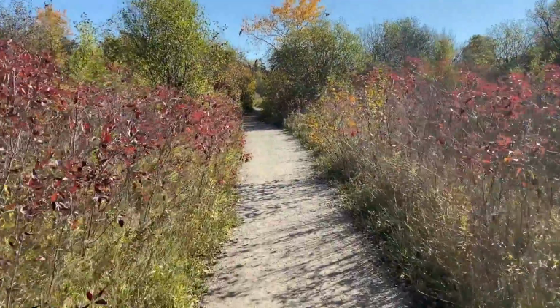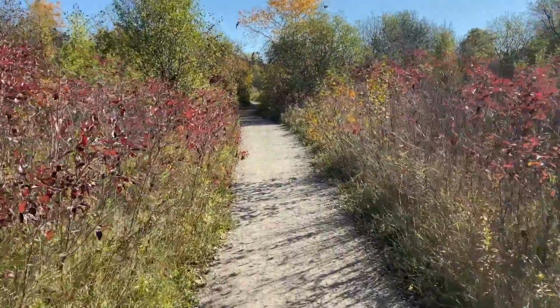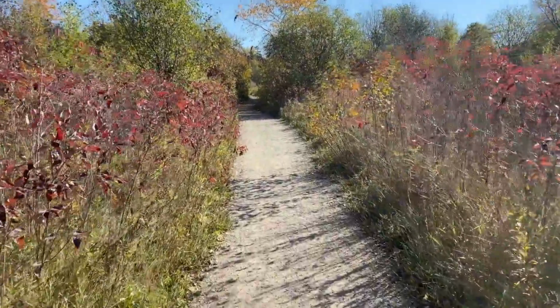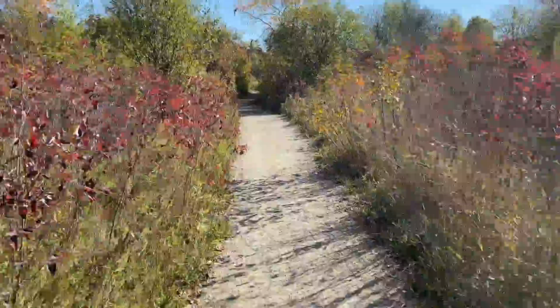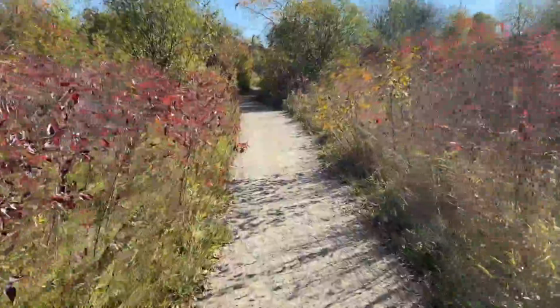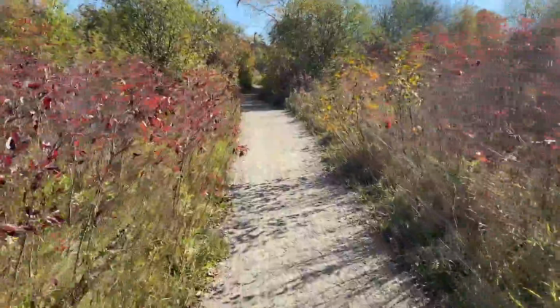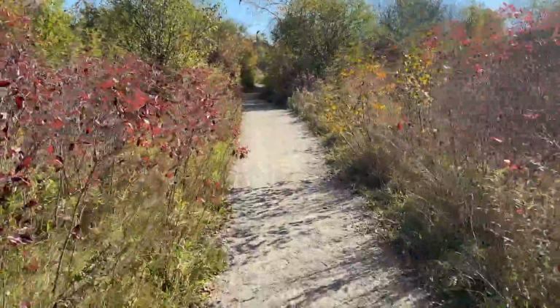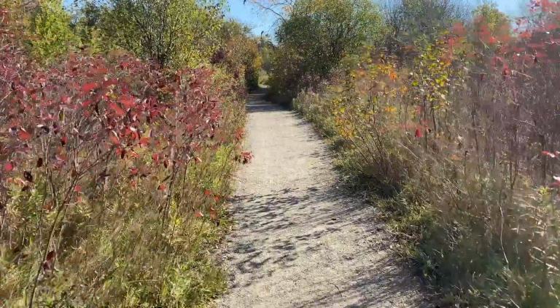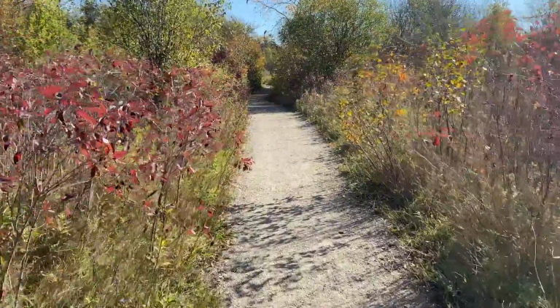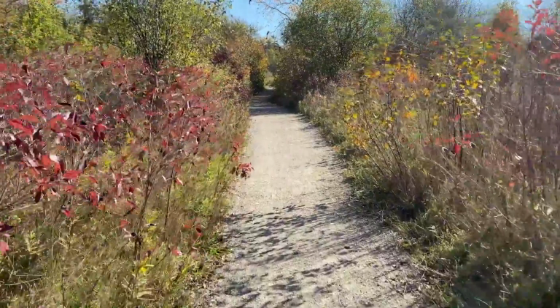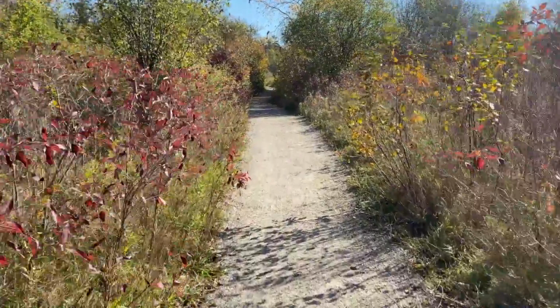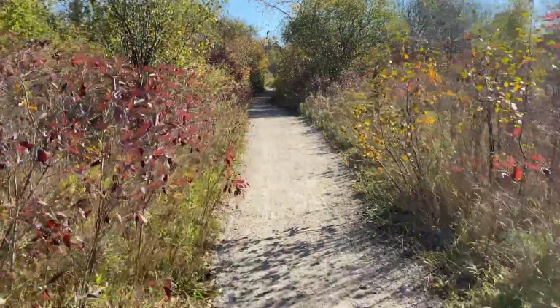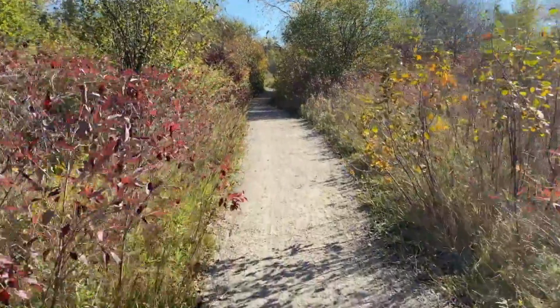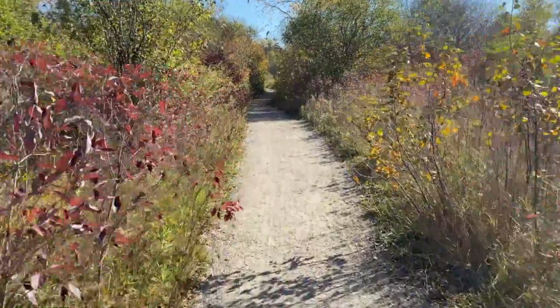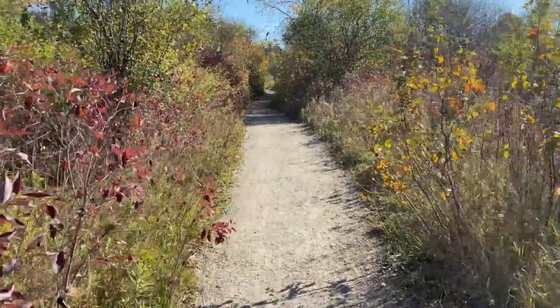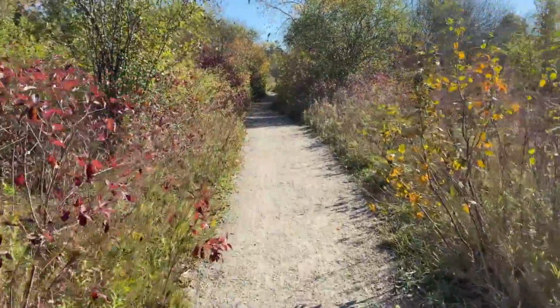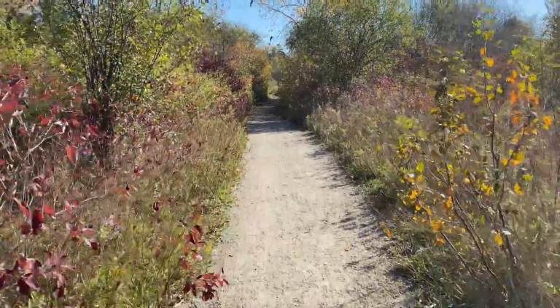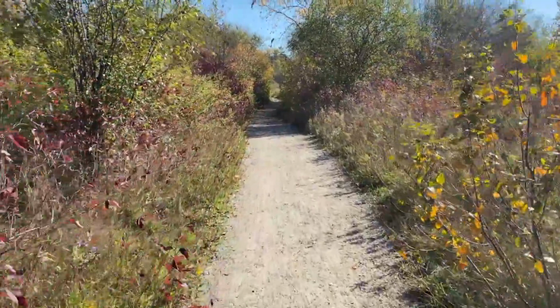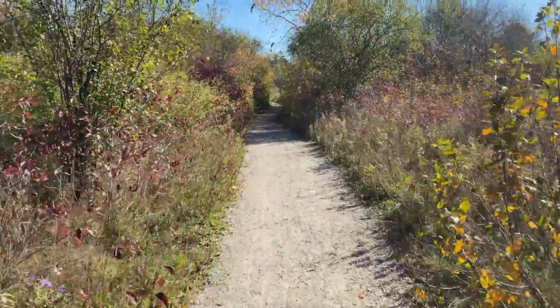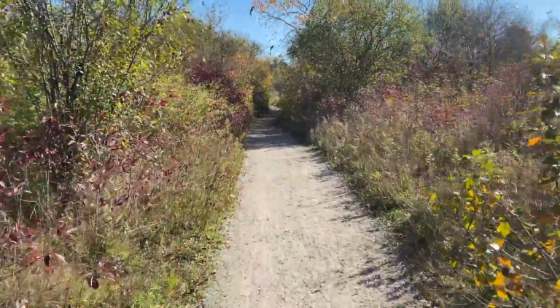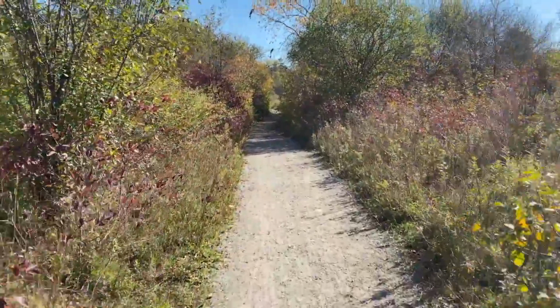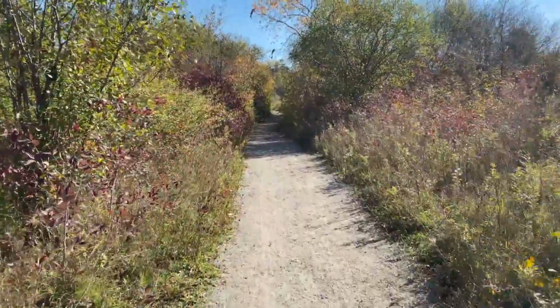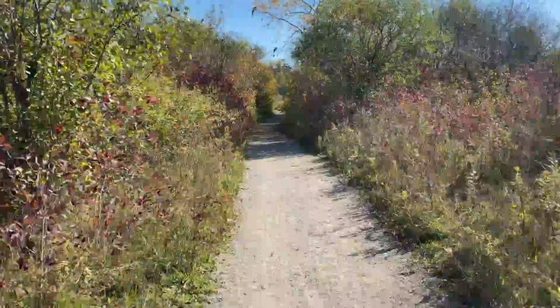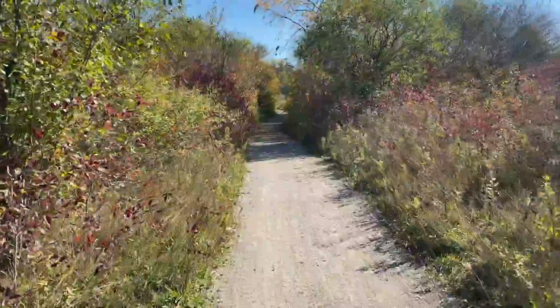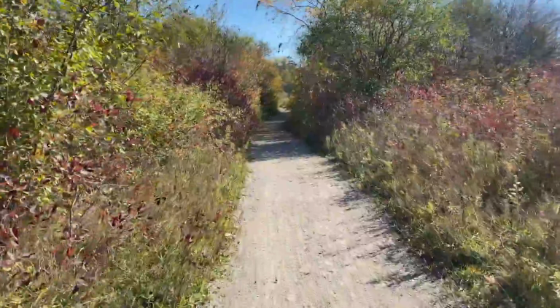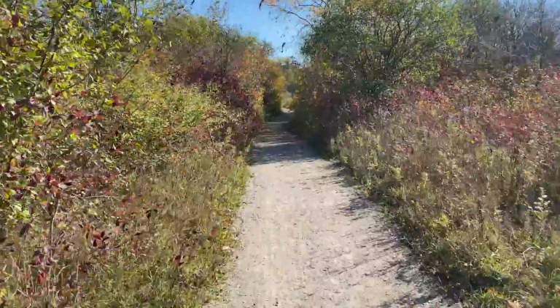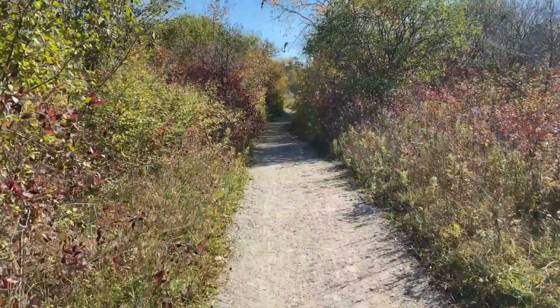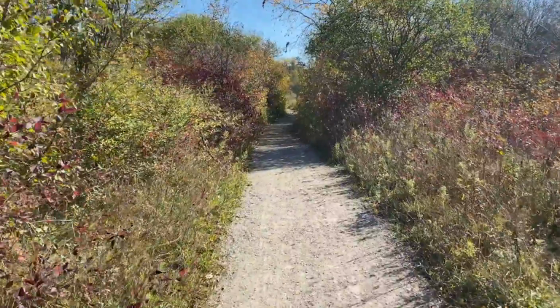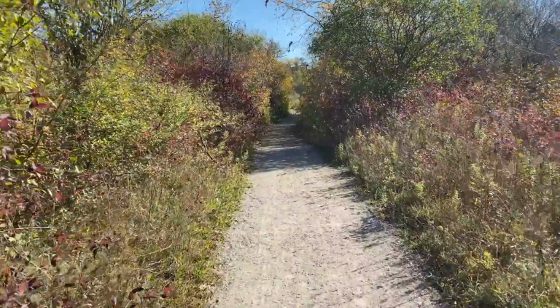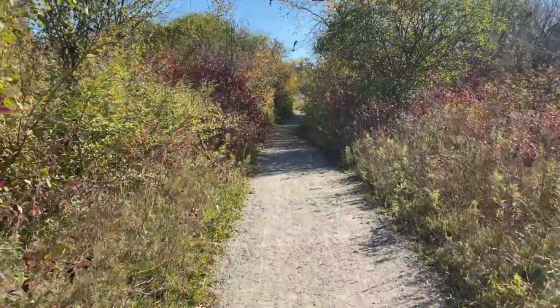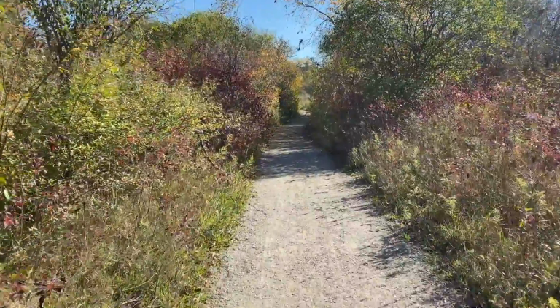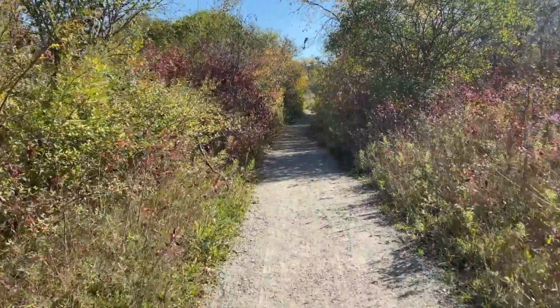As we continue along, just take in some of the beautiful colors of the fall season and the peacefulness of this beautiful sunny day.